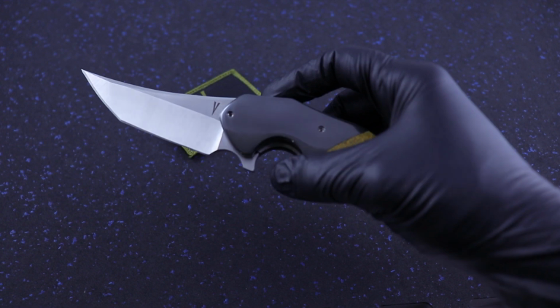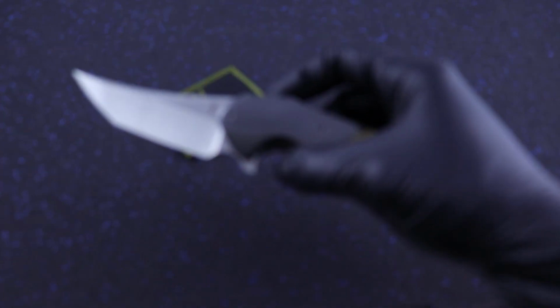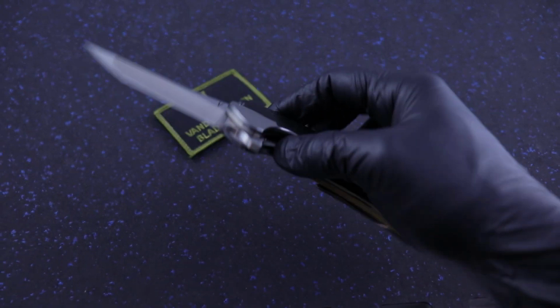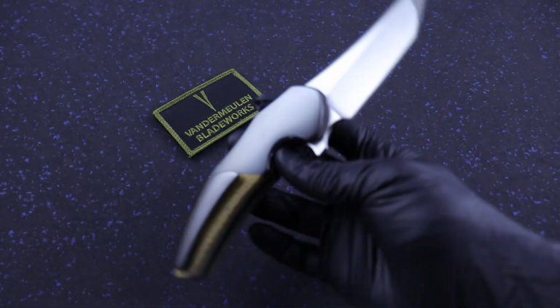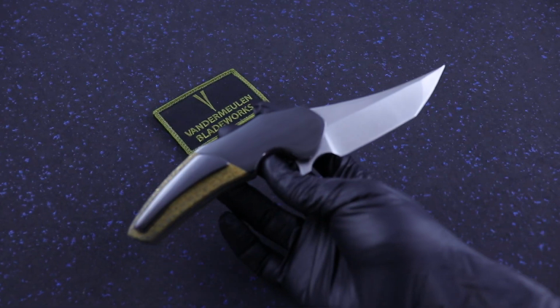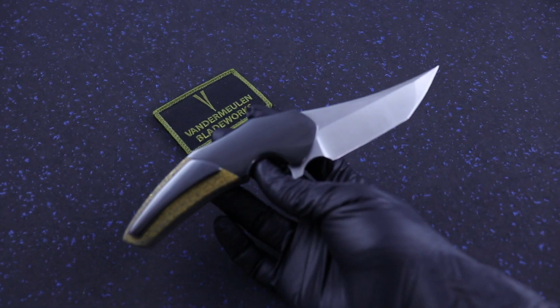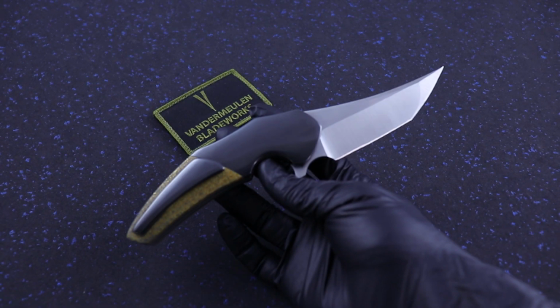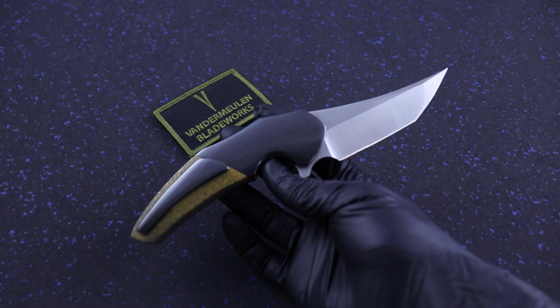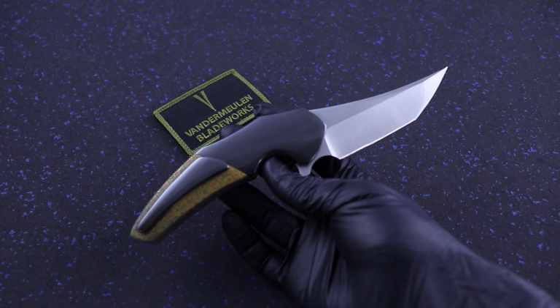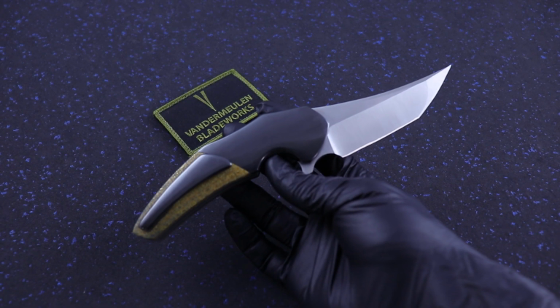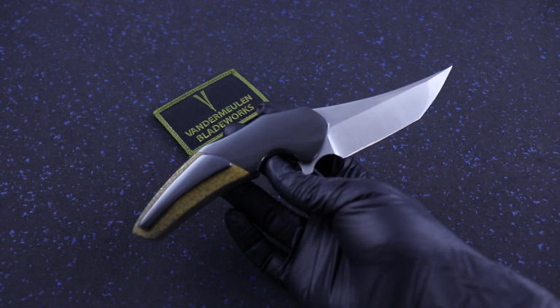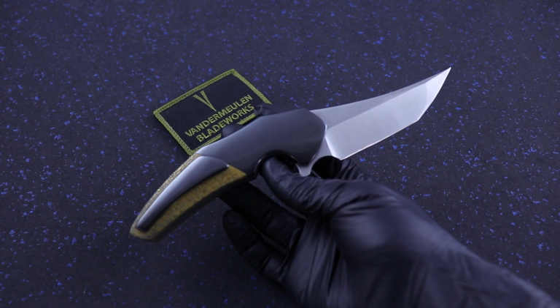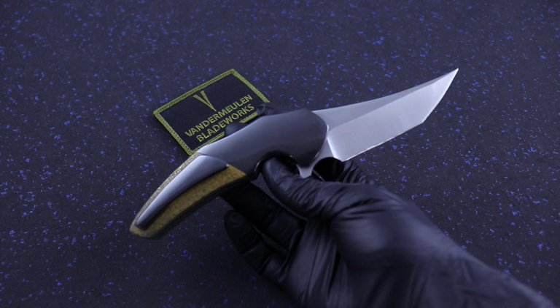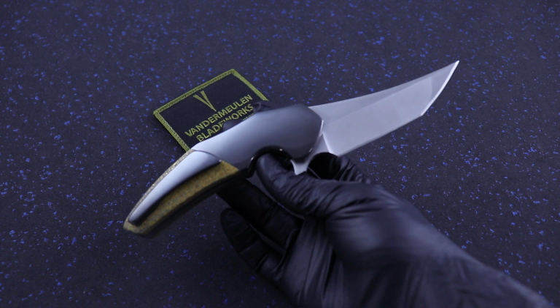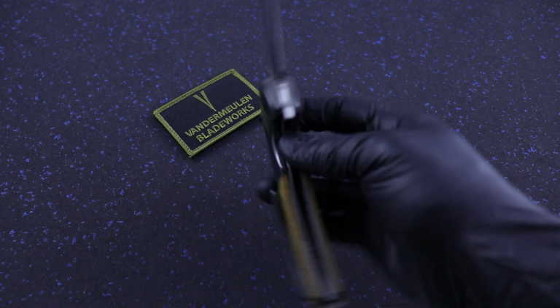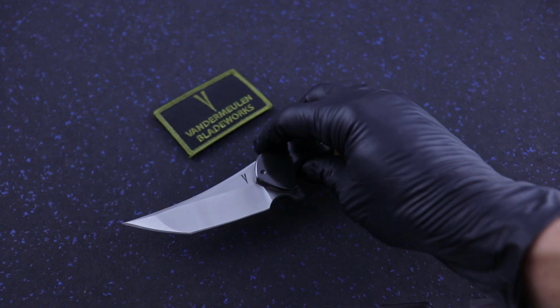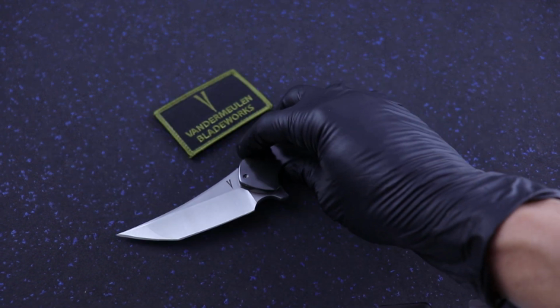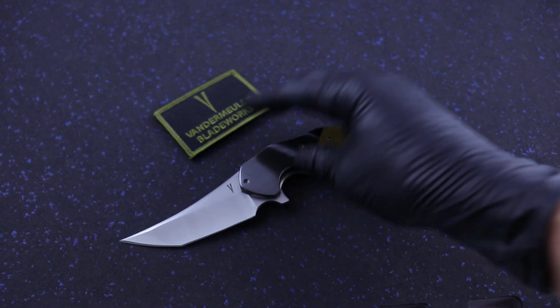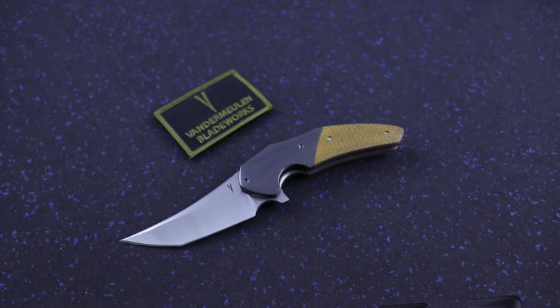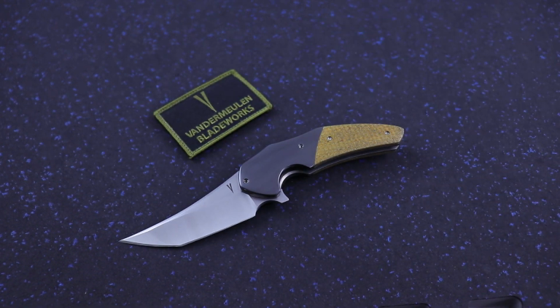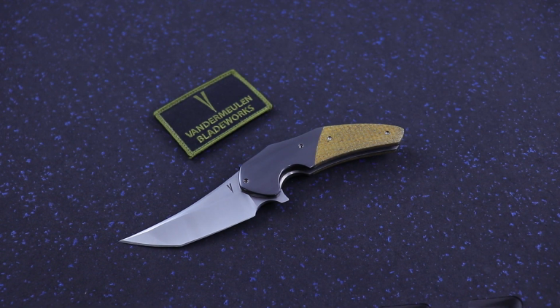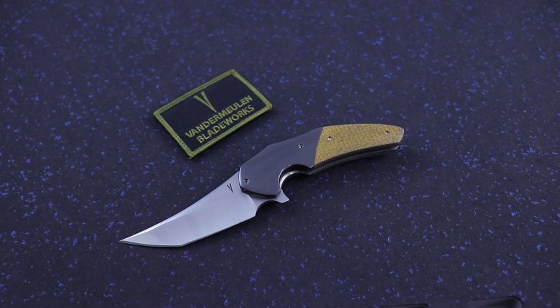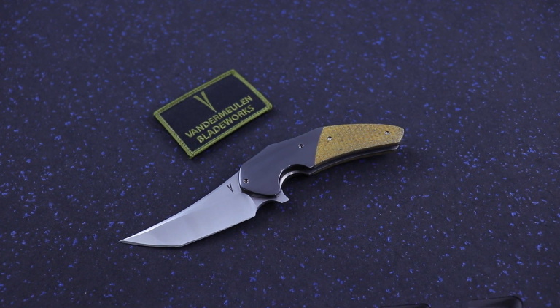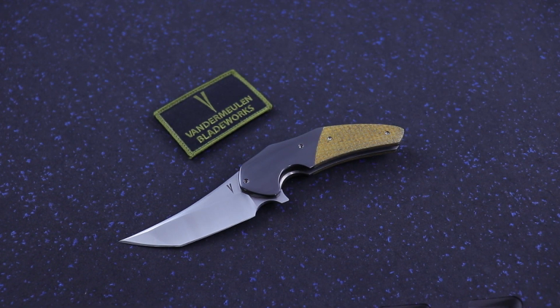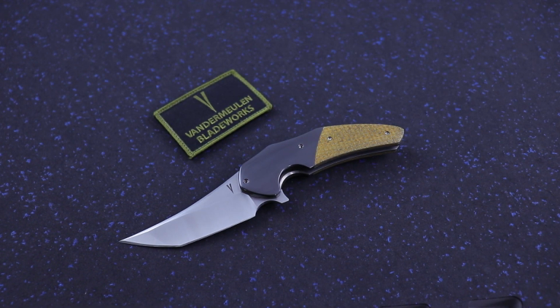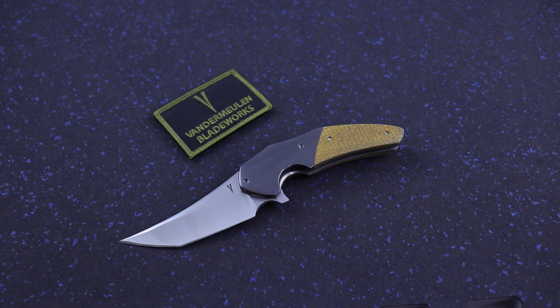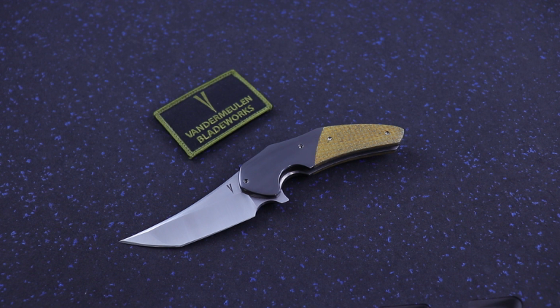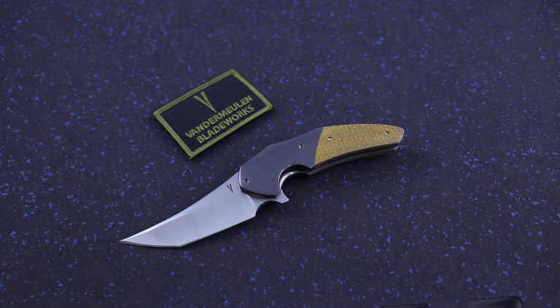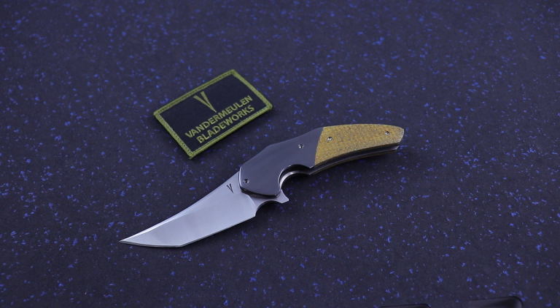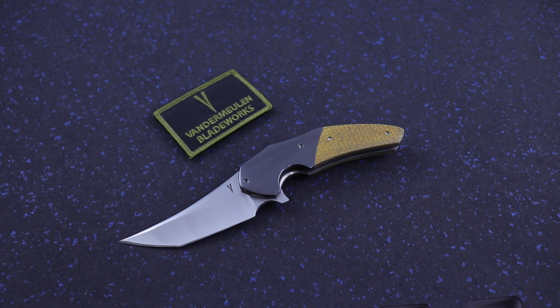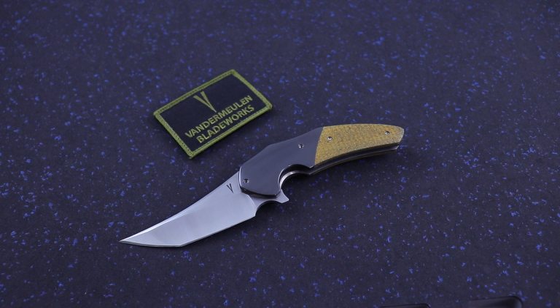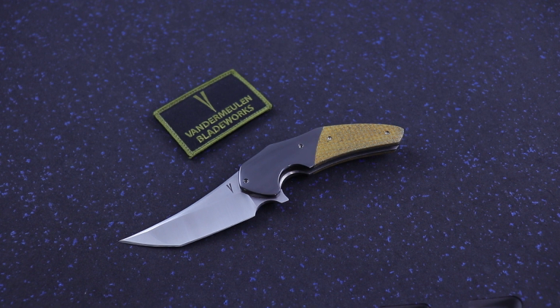Alright guys, 3.5 inch Instigator from Jeff VanderMeulen, VanderMeulen Blade Works. eKnives.com, 423-525-9477, Clayton at eKnives.com. Thanks.